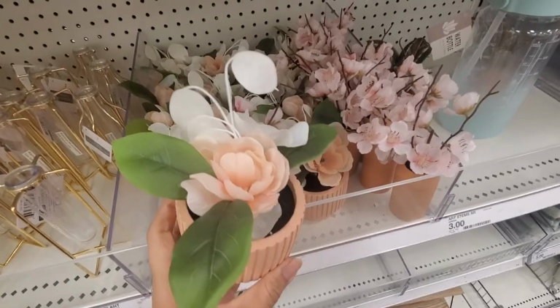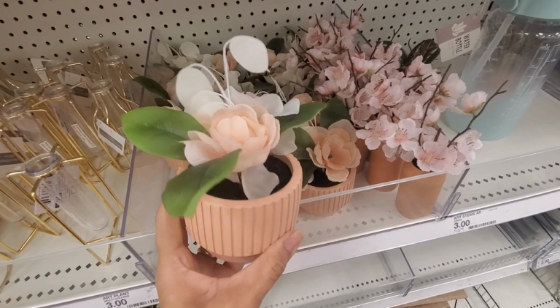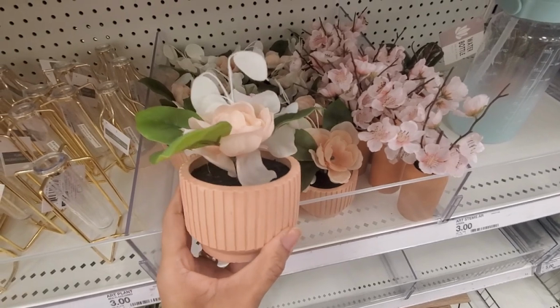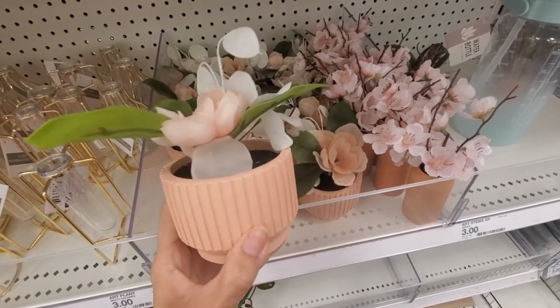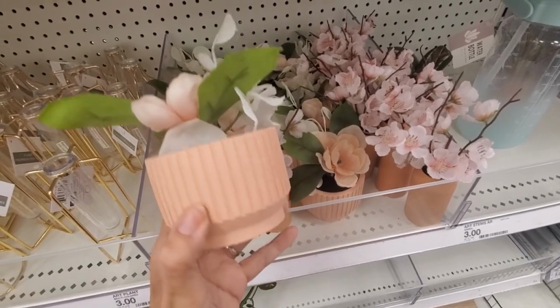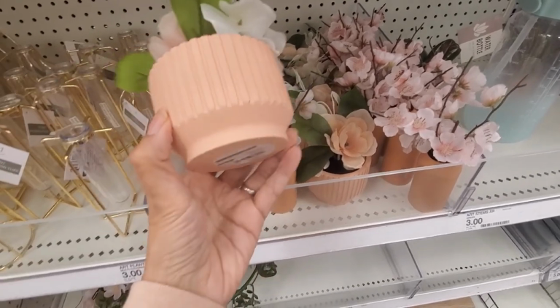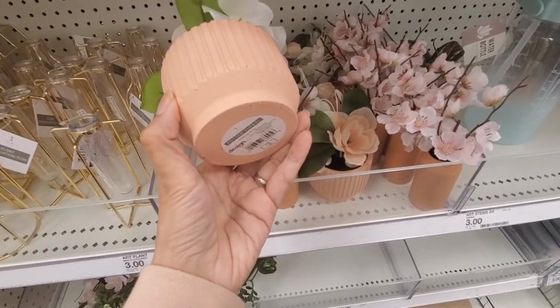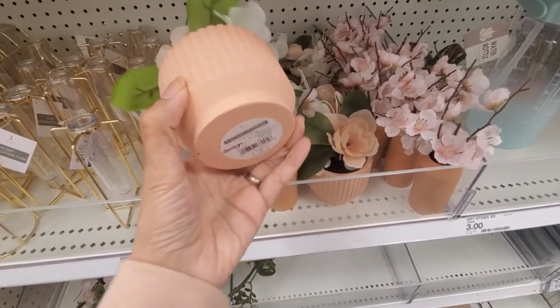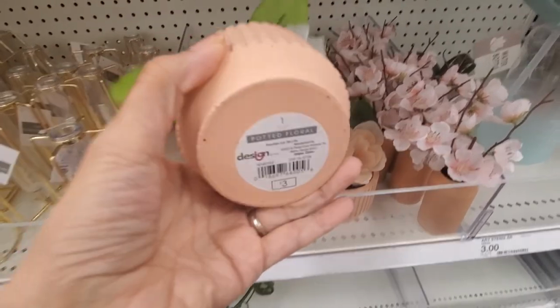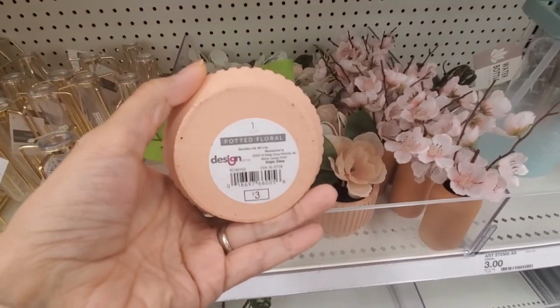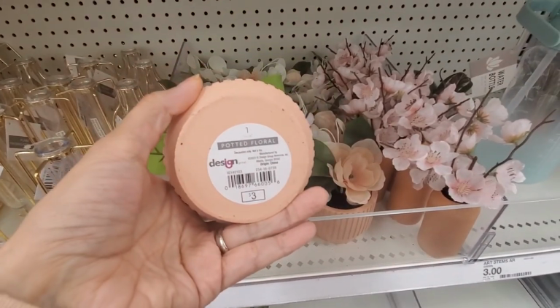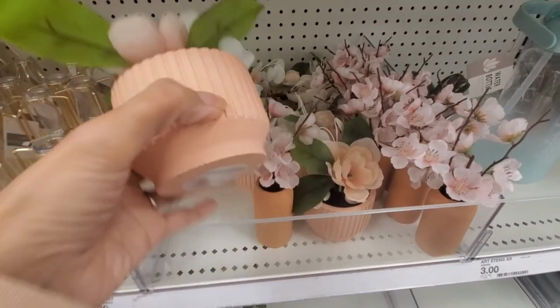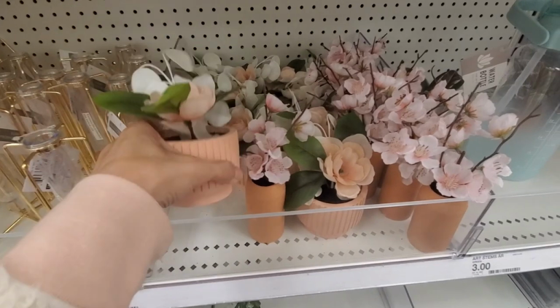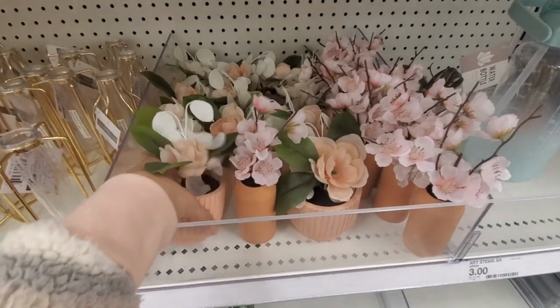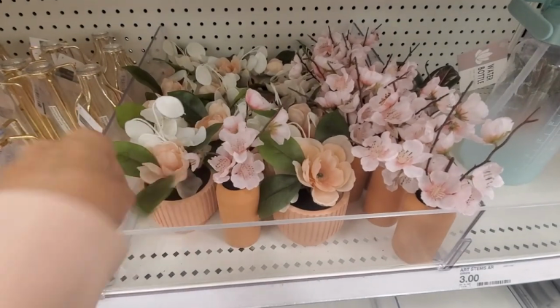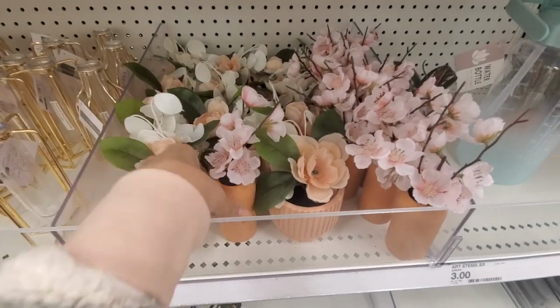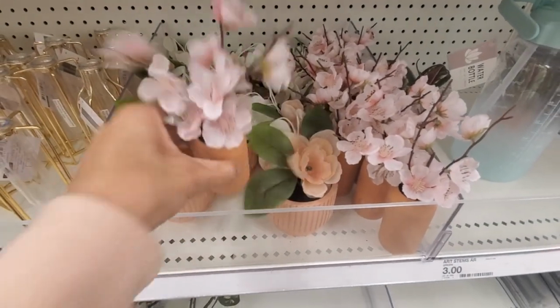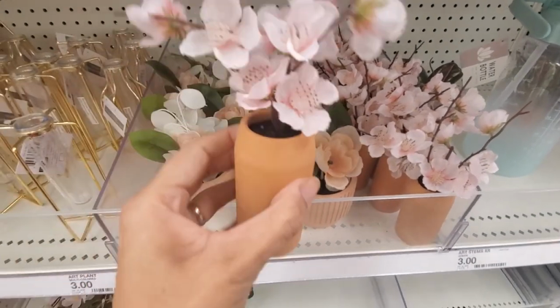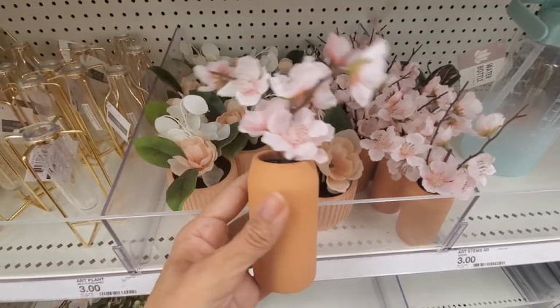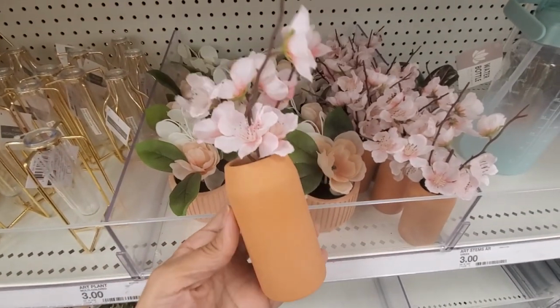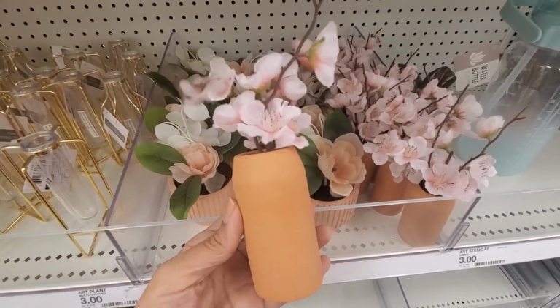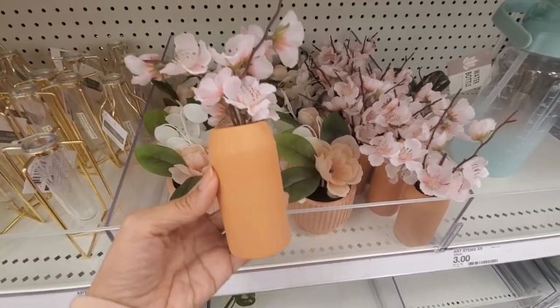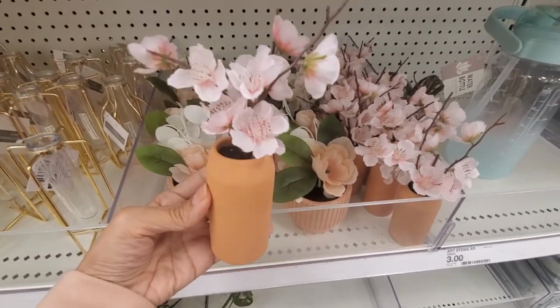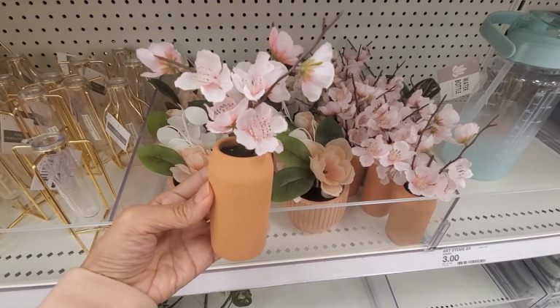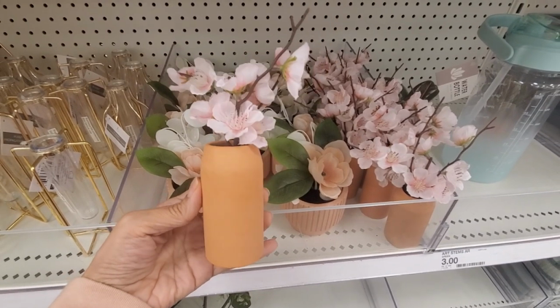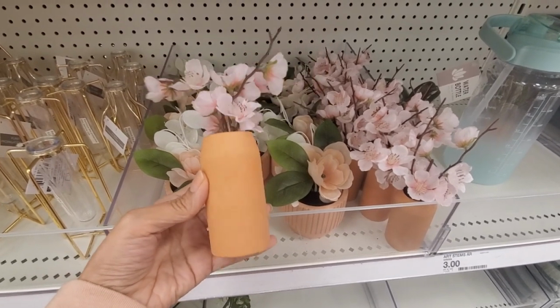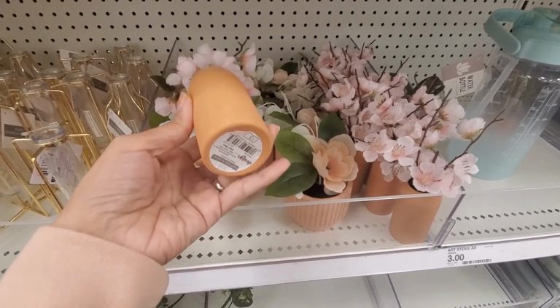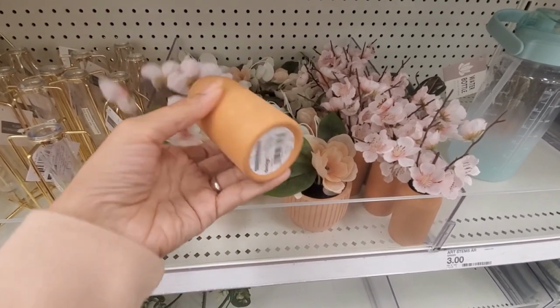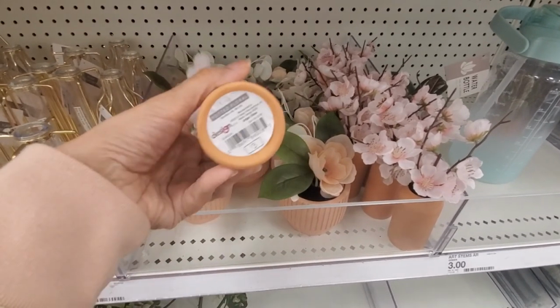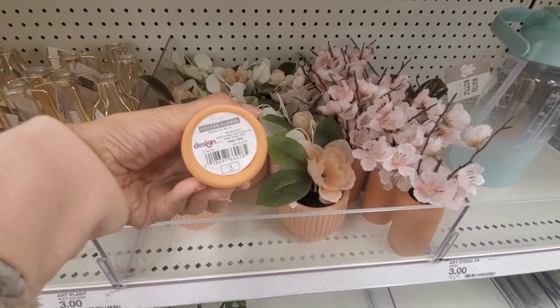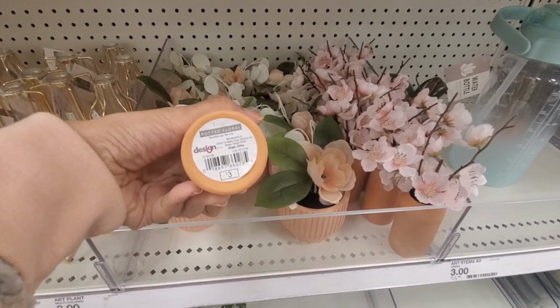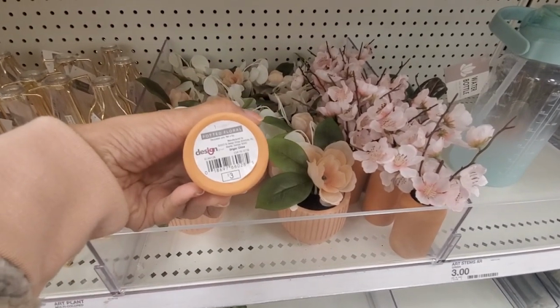First I went to the dollar spot — it's a hit or miss, really. Sometimes my Target is not fully stocked, like today. There were many Valentine's things but it wasn't fully stocked; still, I found some cute things that you're going to see here.